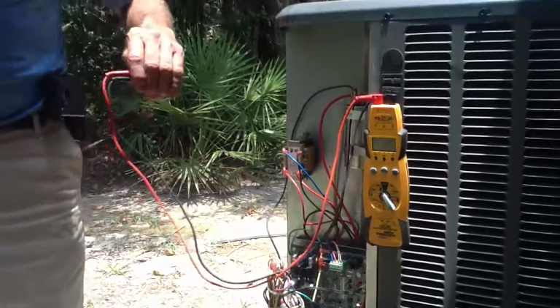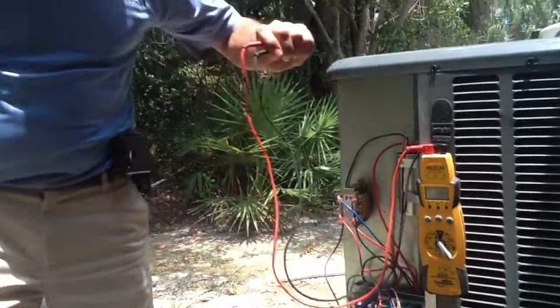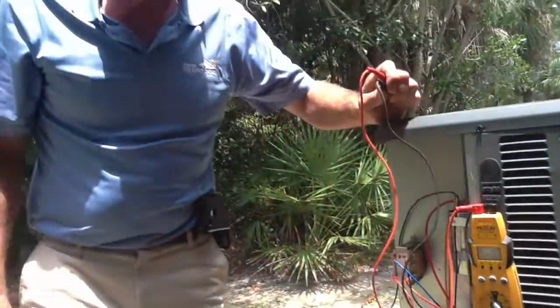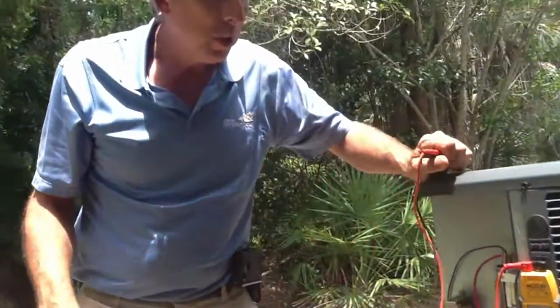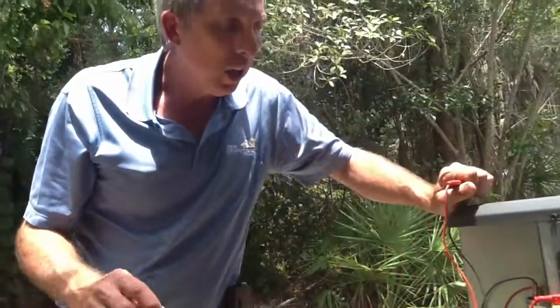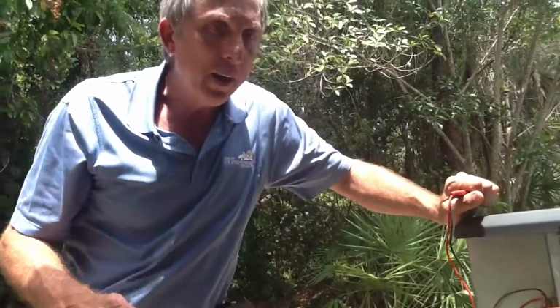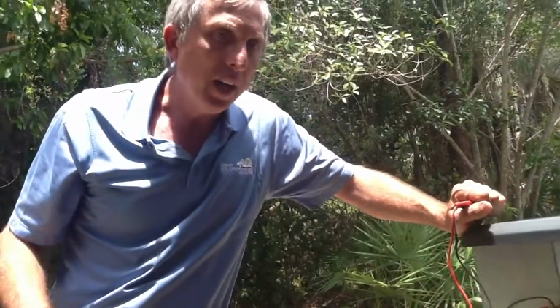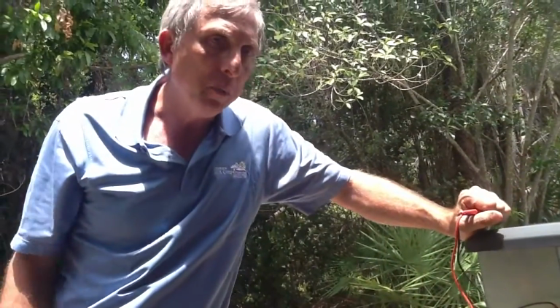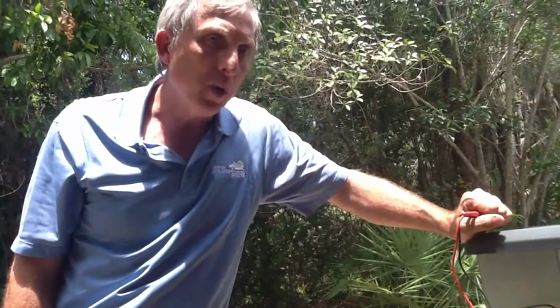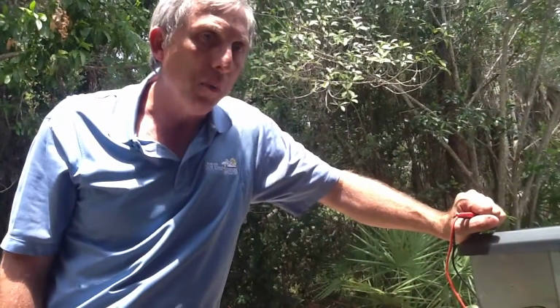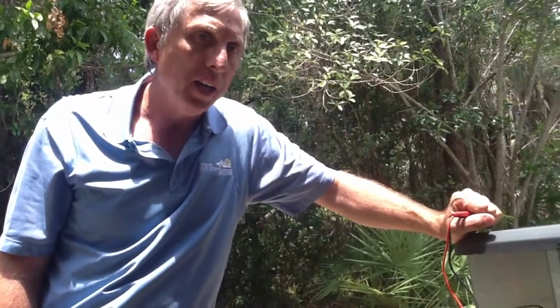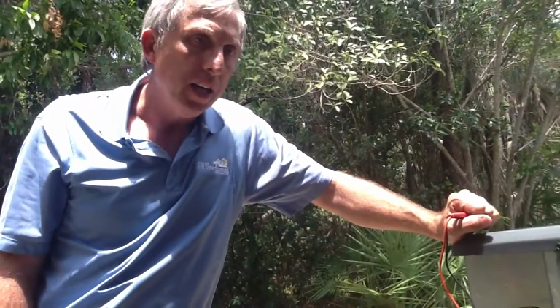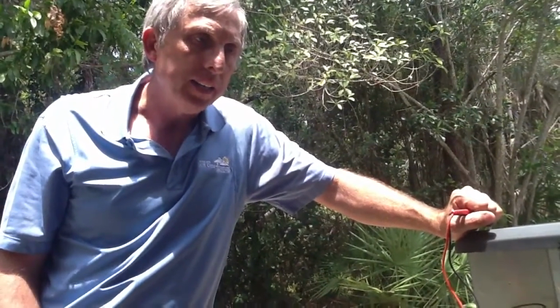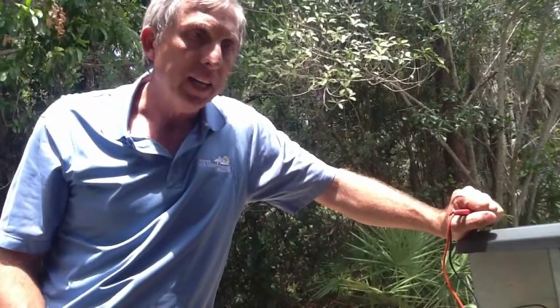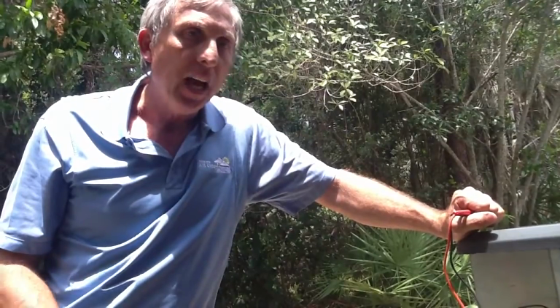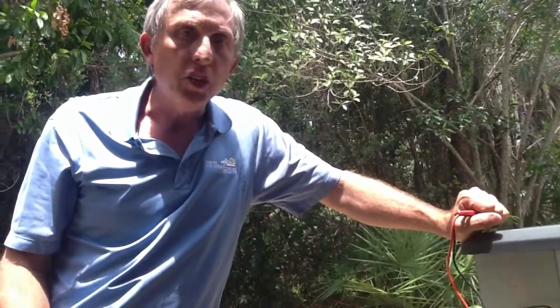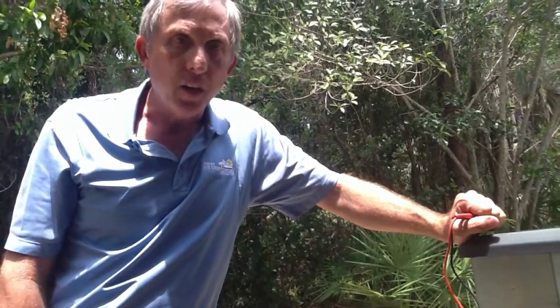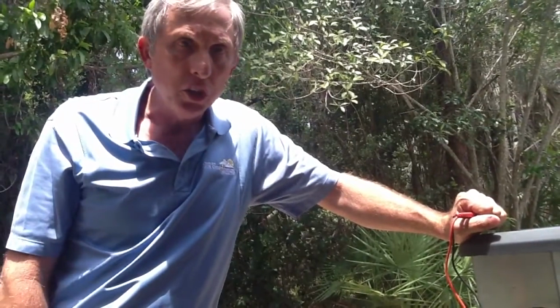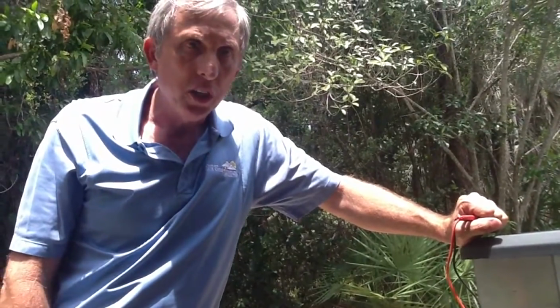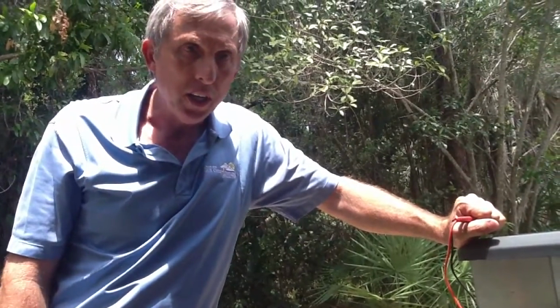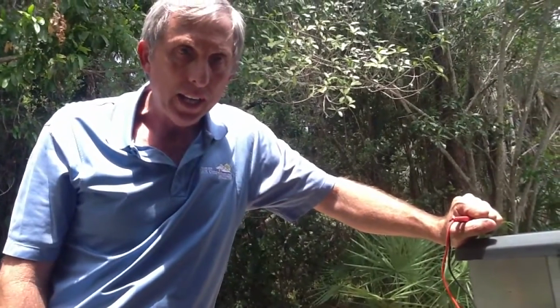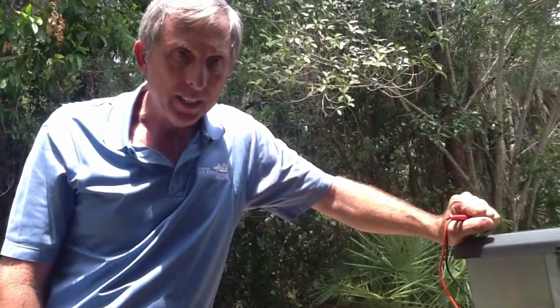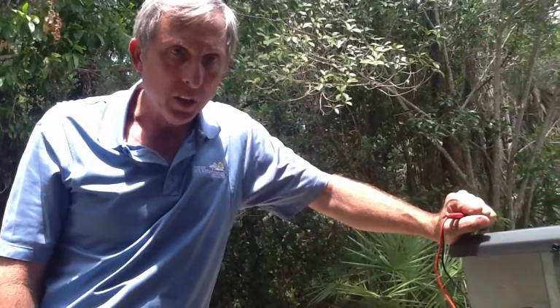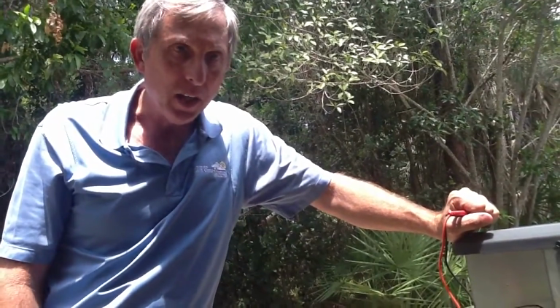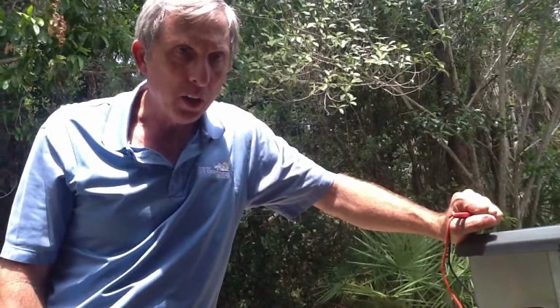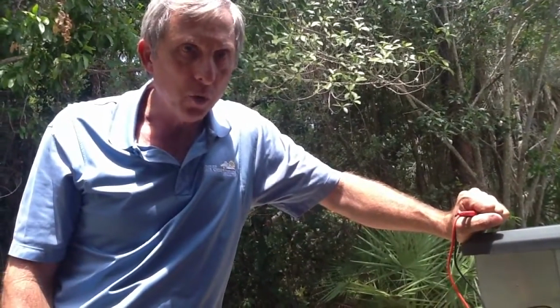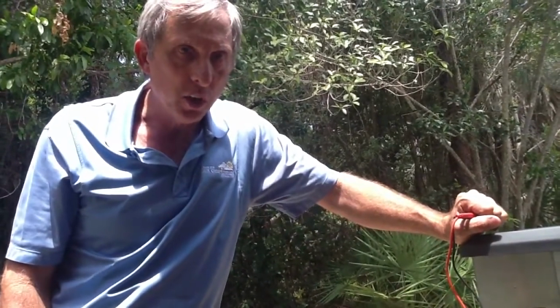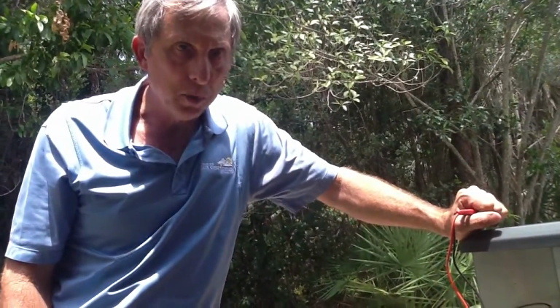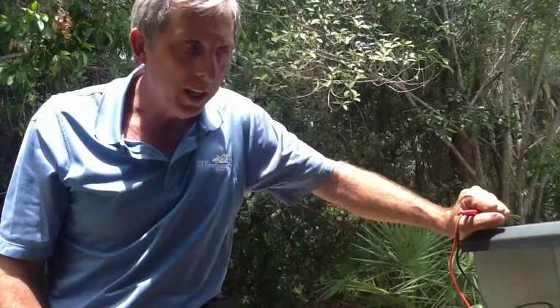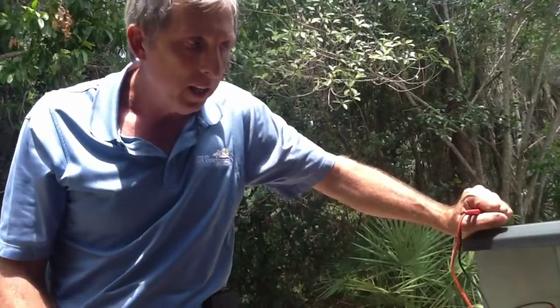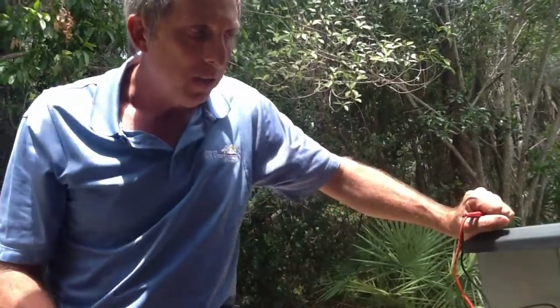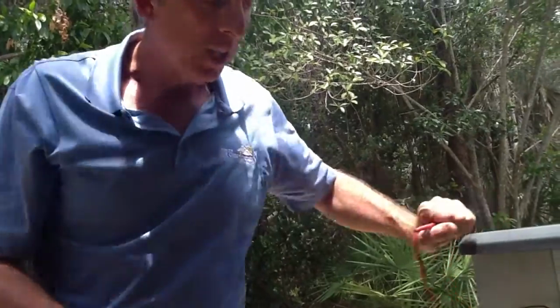Today I want to talk about something — I've had a couple of people call me and ask: how do you check voltage at a condensing unit? I'm just going to go through this very simply.